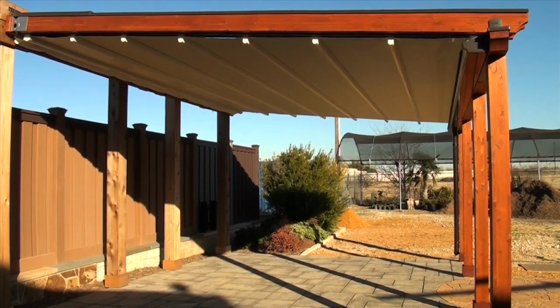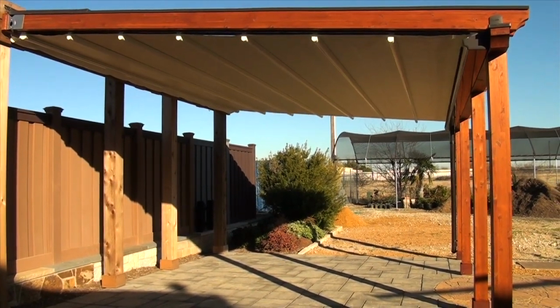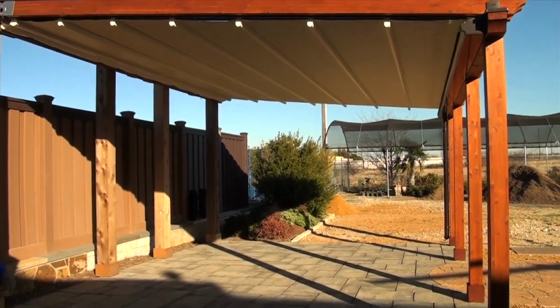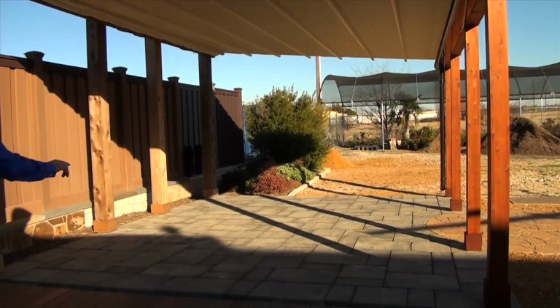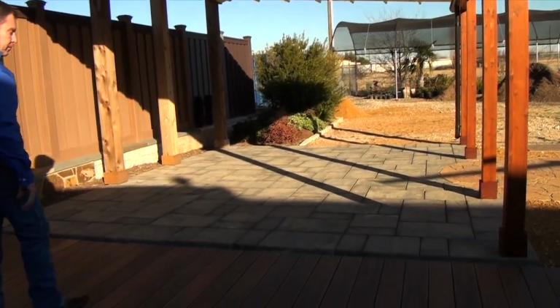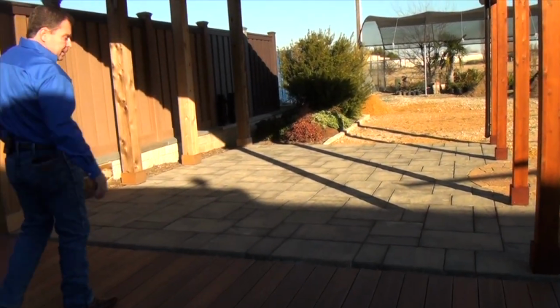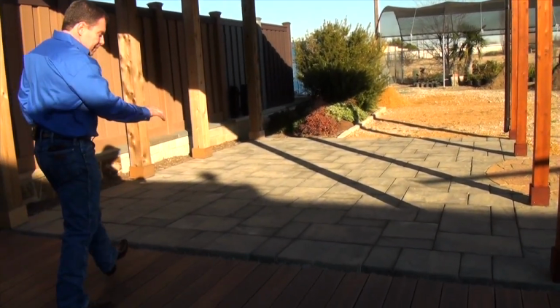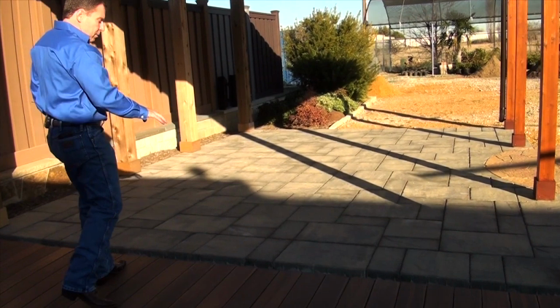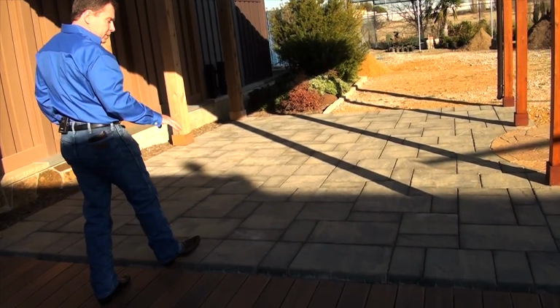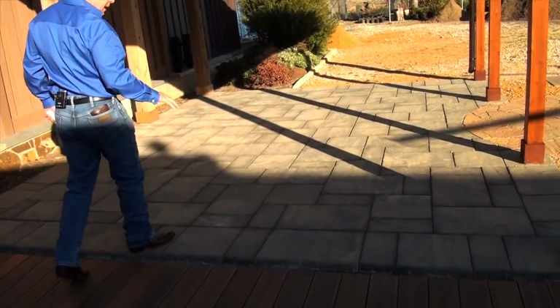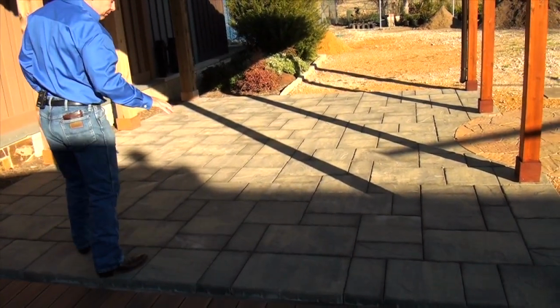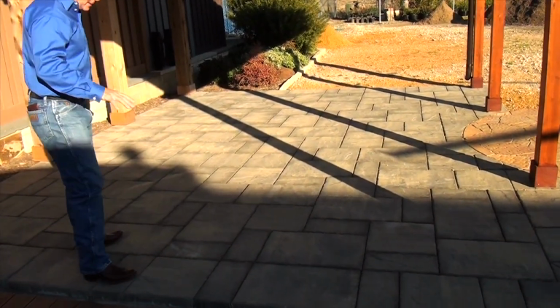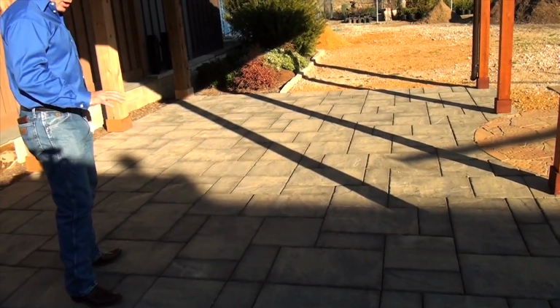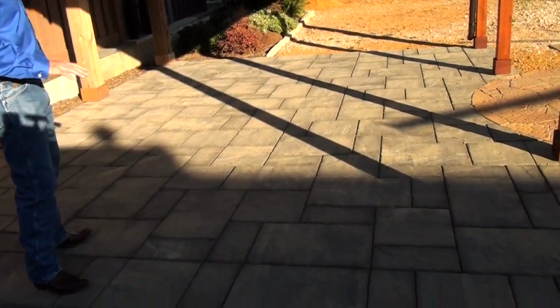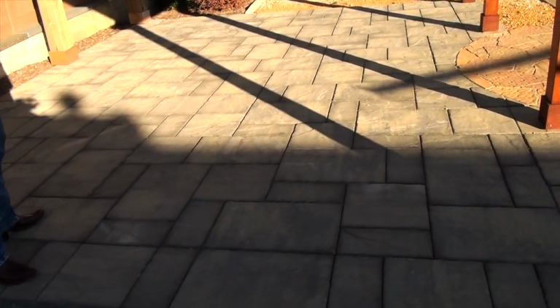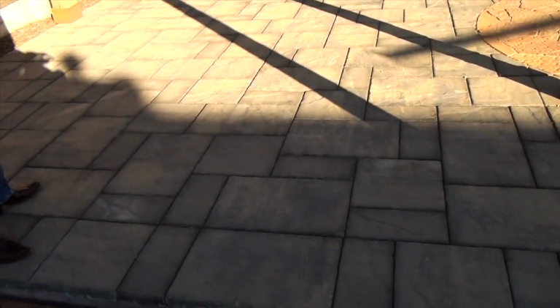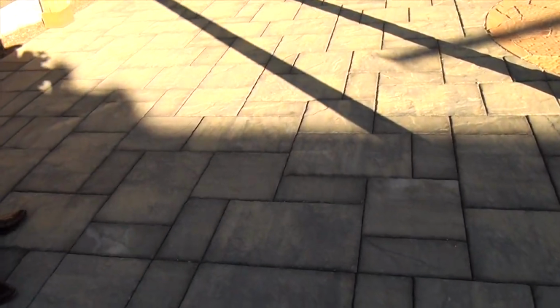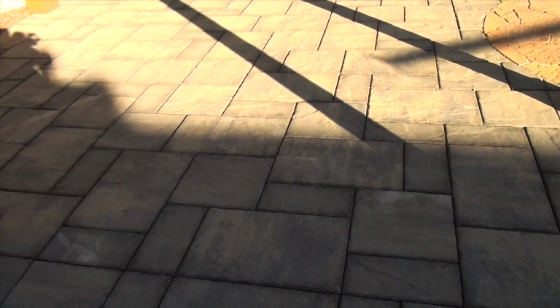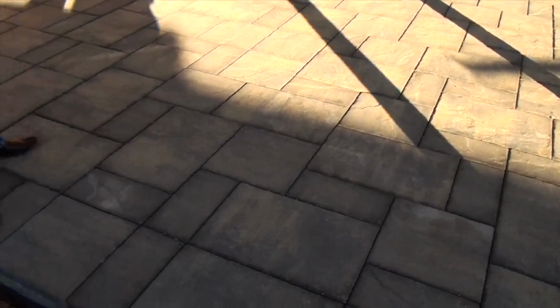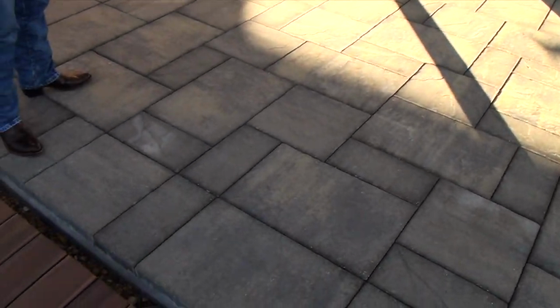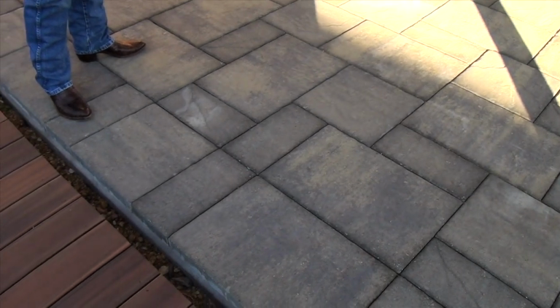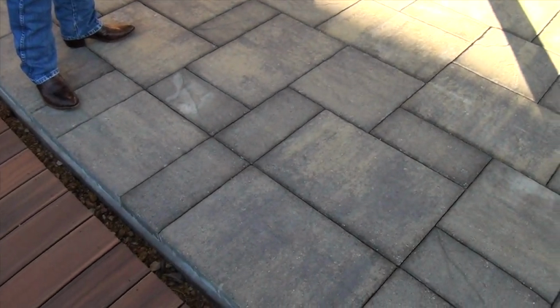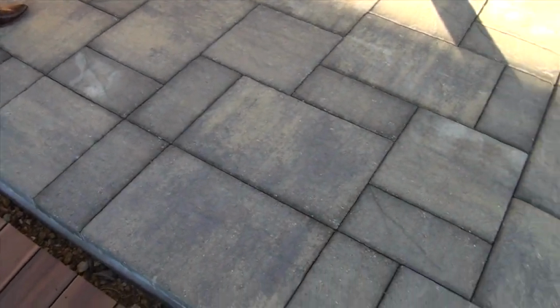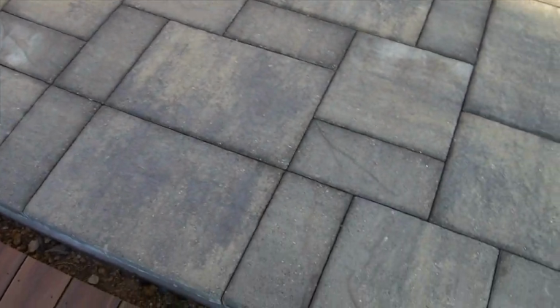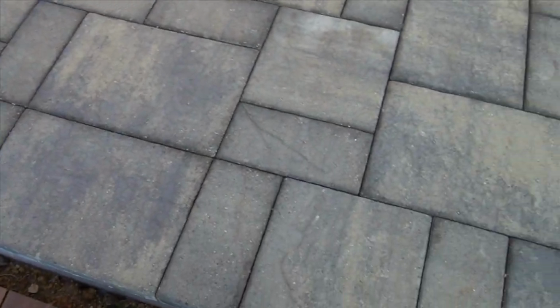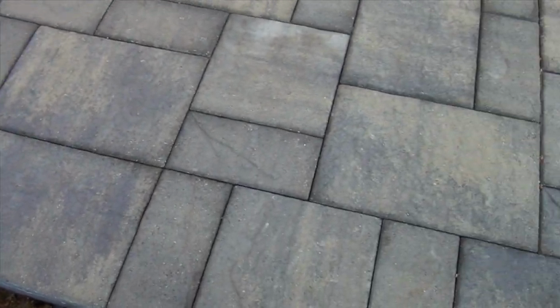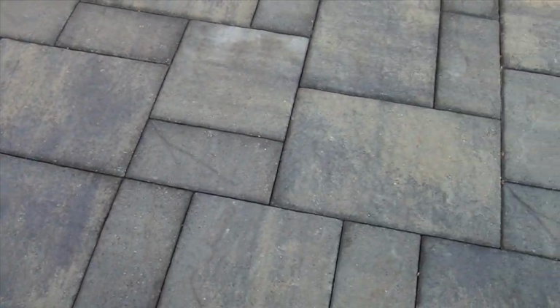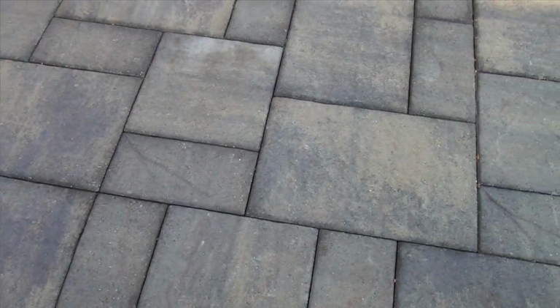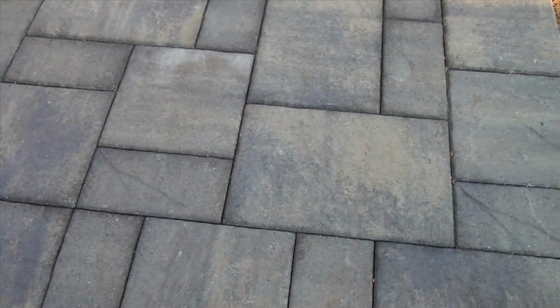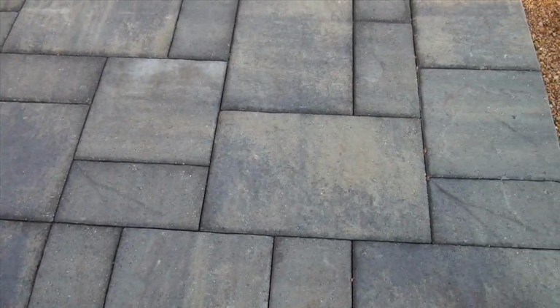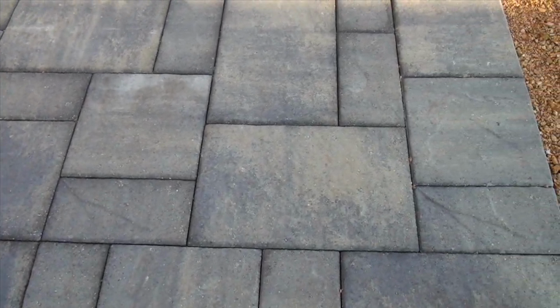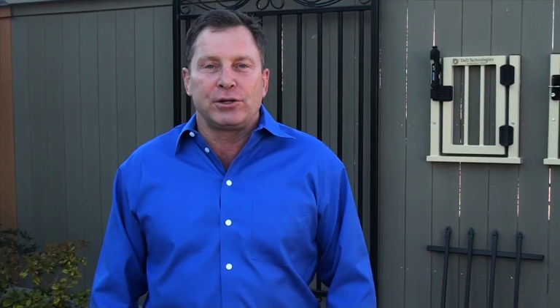Underneath that we have our BellGuard — this is BellGuard Pavers. It's an Old Castle product, absolutely spectacular. They've really come up in the aesthetics of these things and it is just a great product.